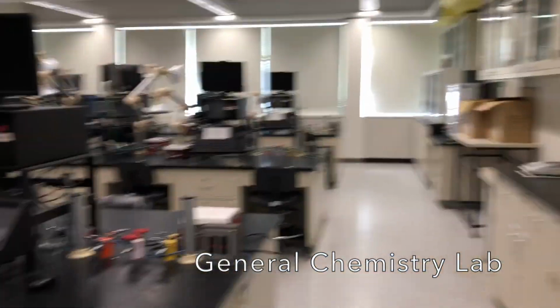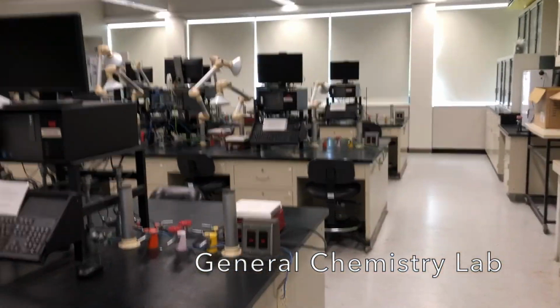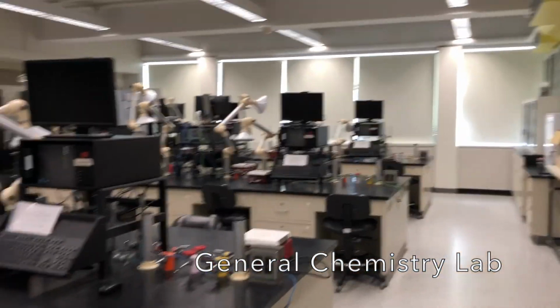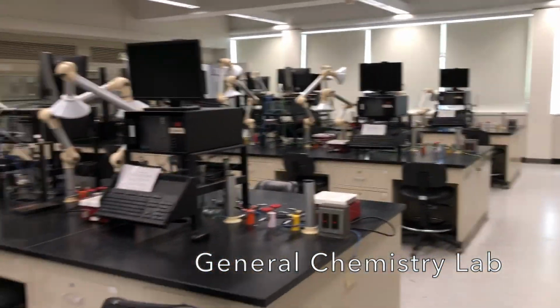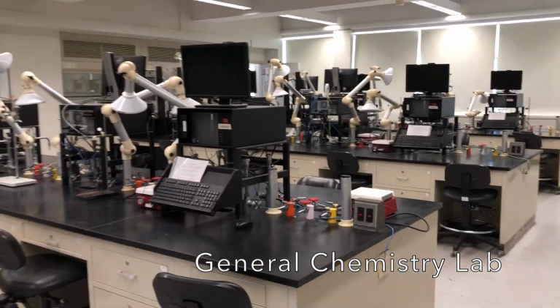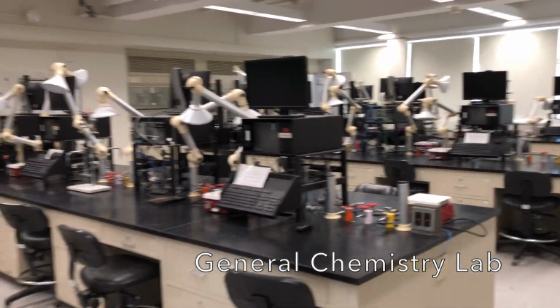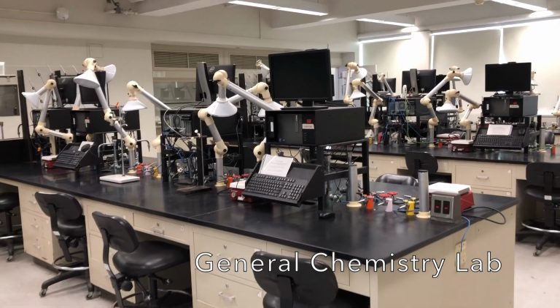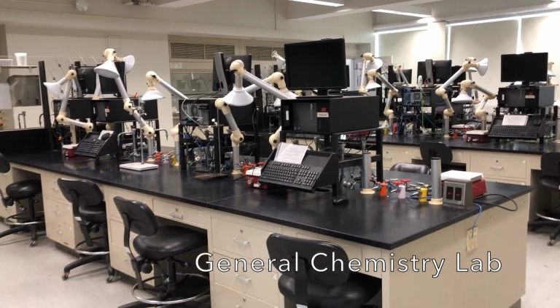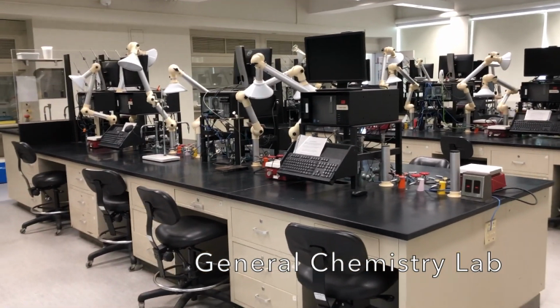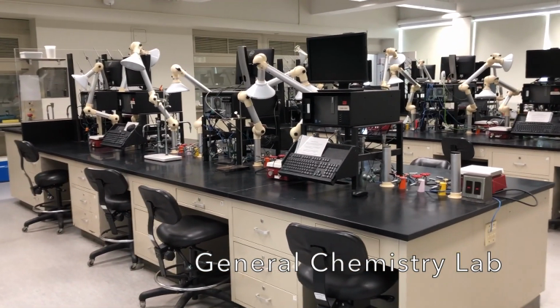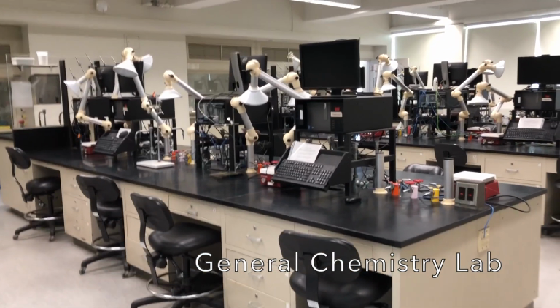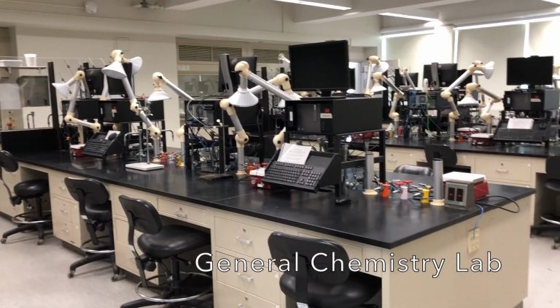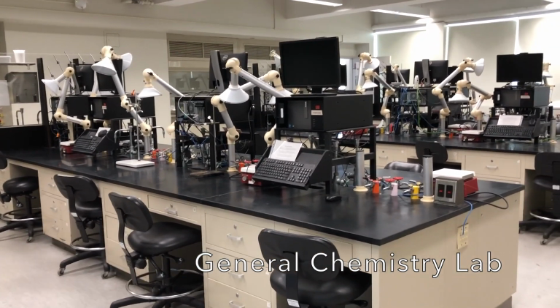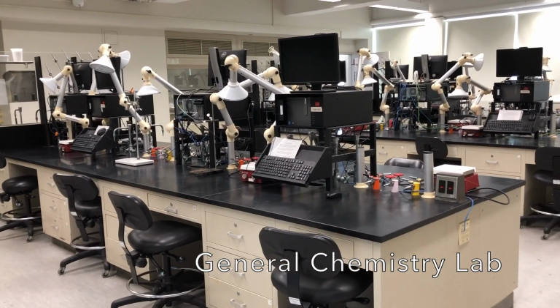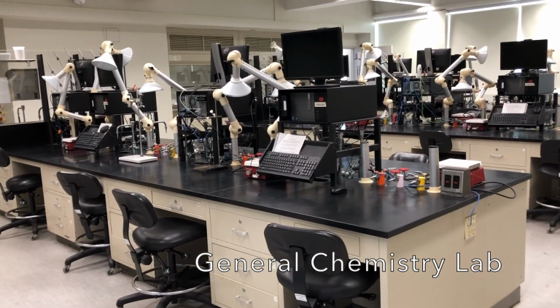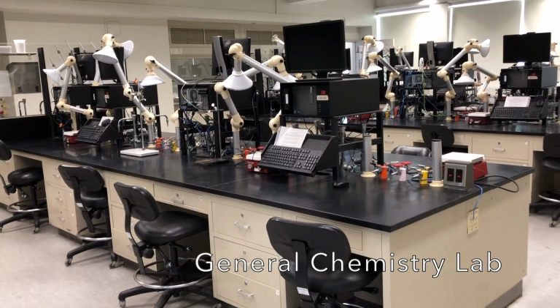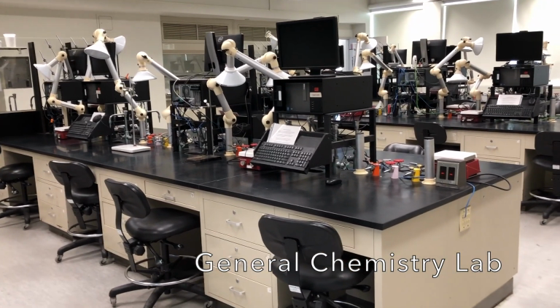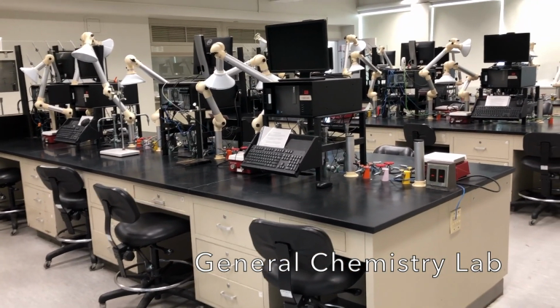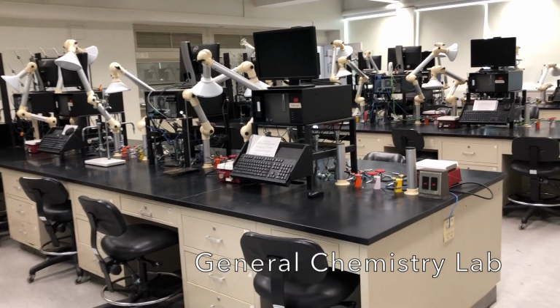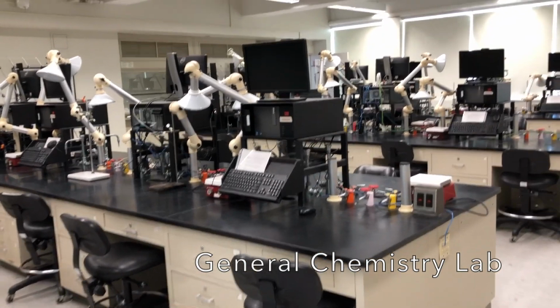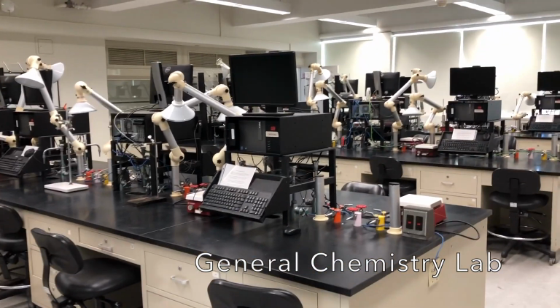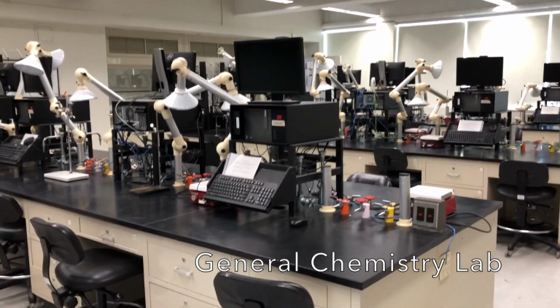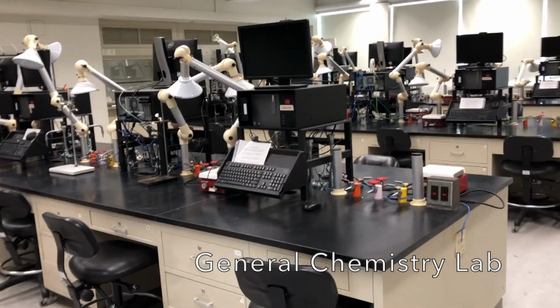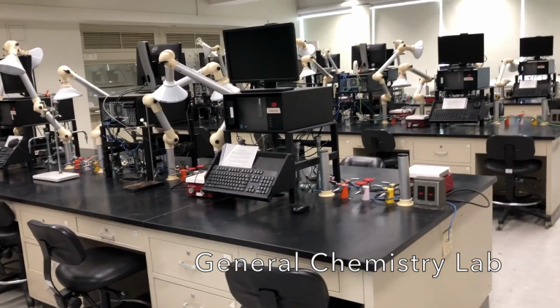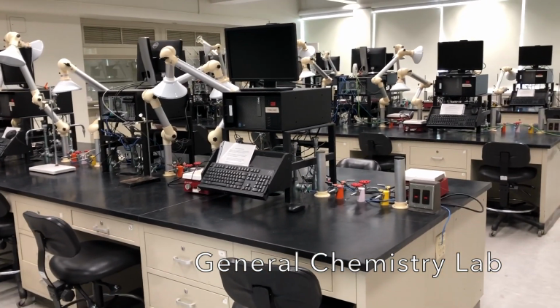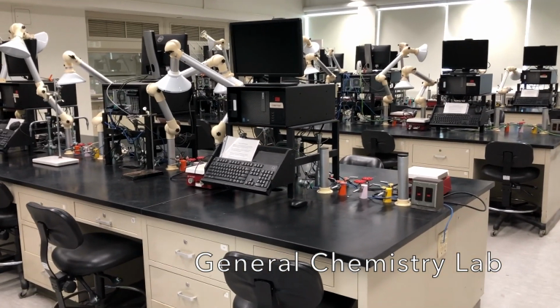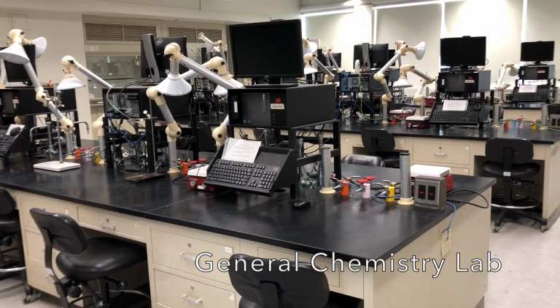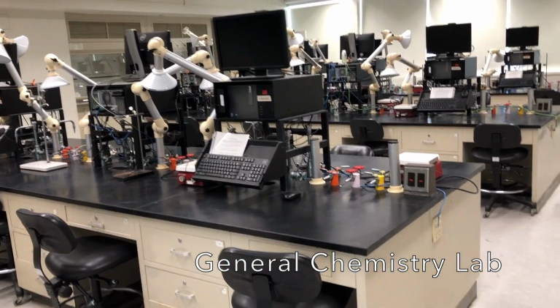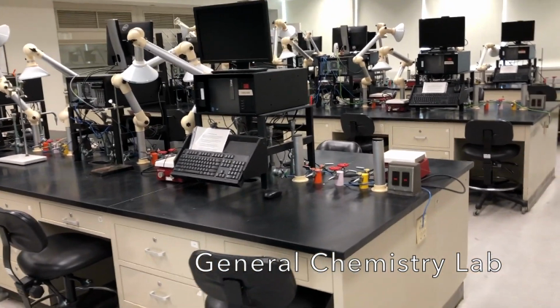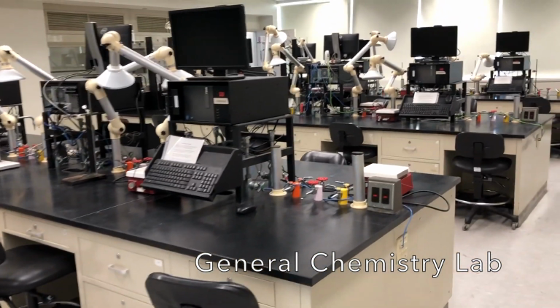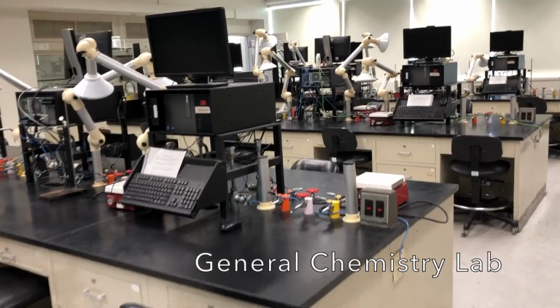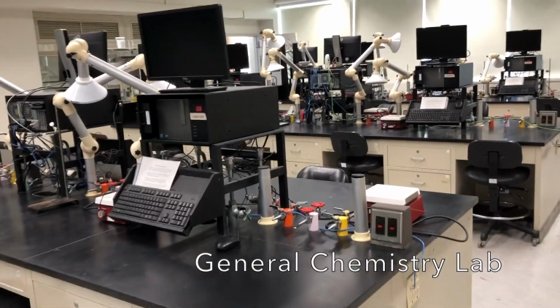This is the general chemistry lab. You will be spending your first two semesters here if you choose to come. You can see there are 12 computers here, and students tend to work in pairs.